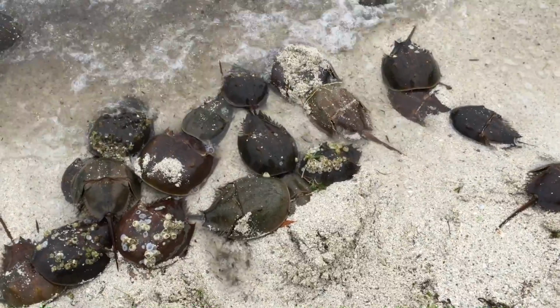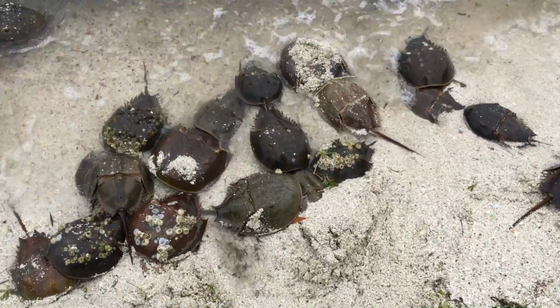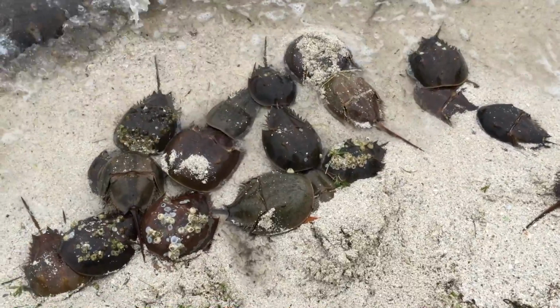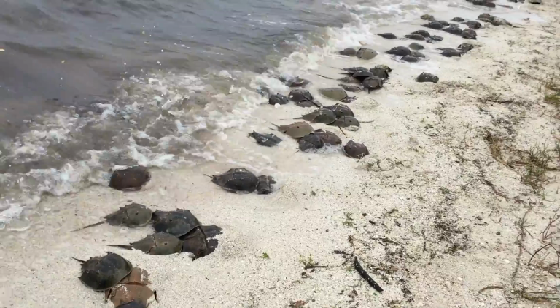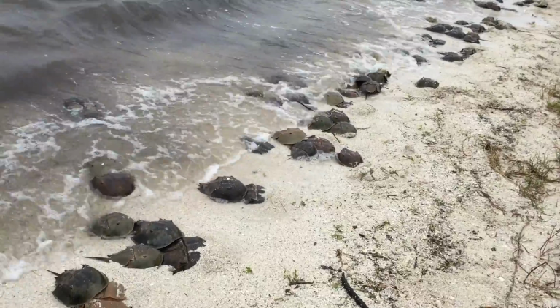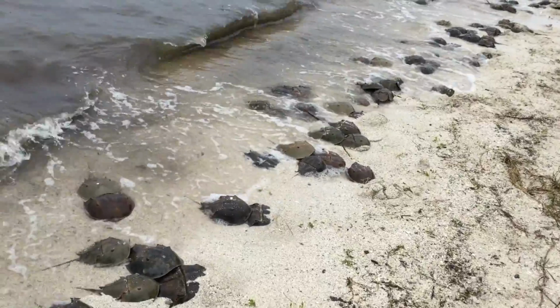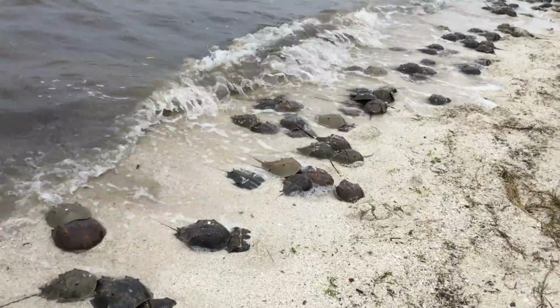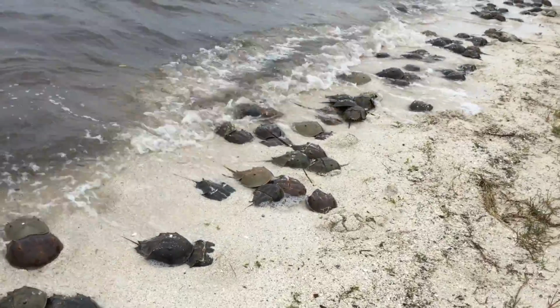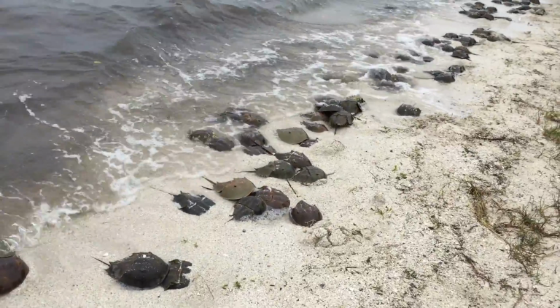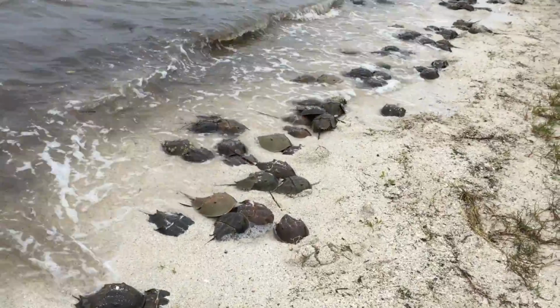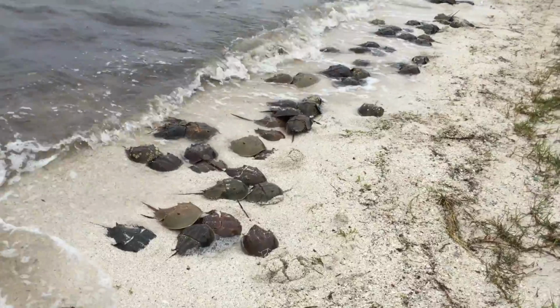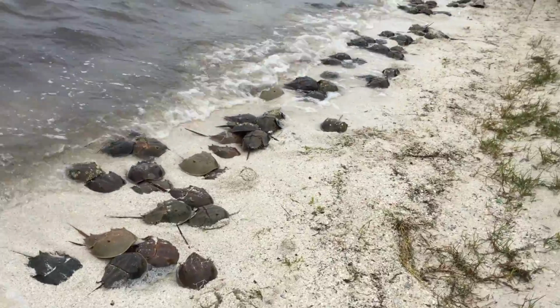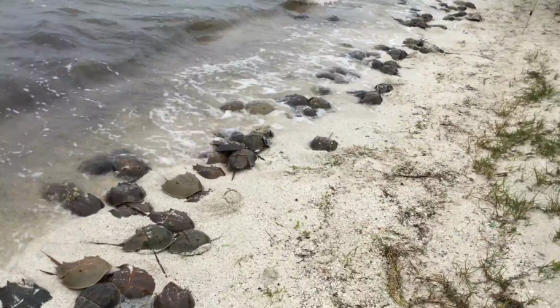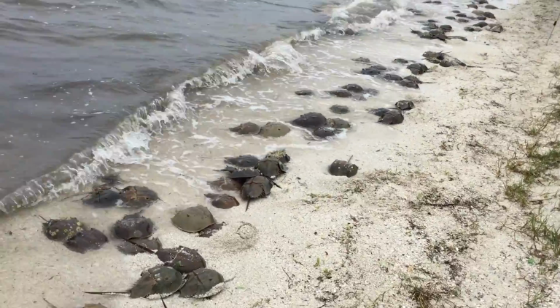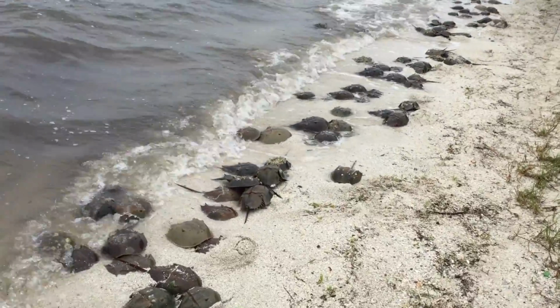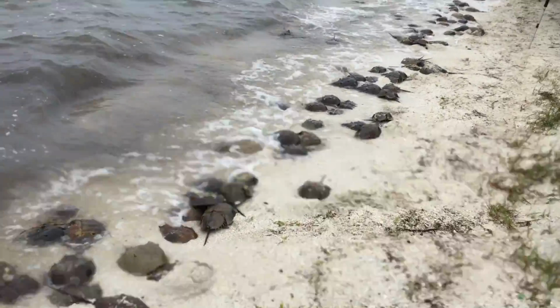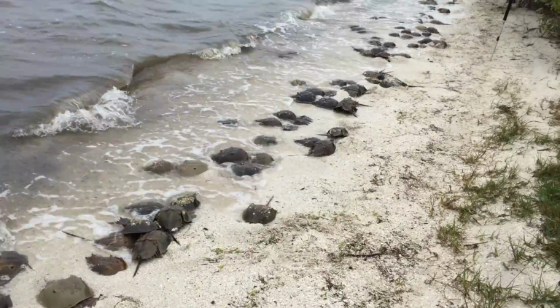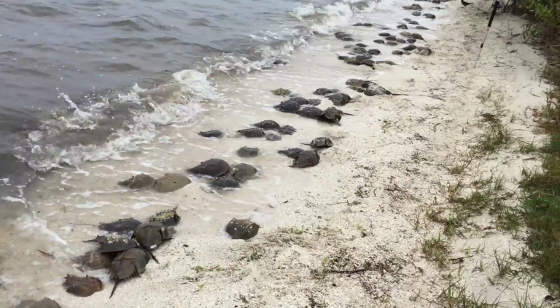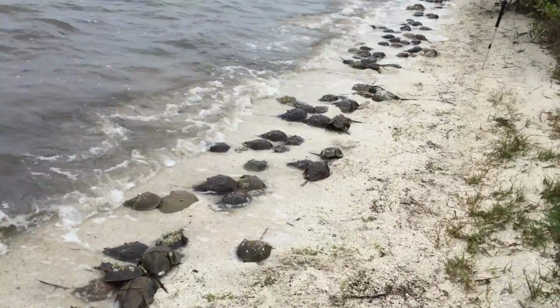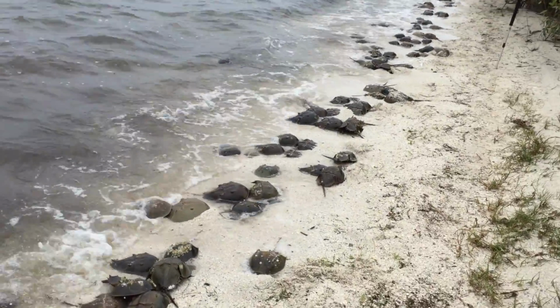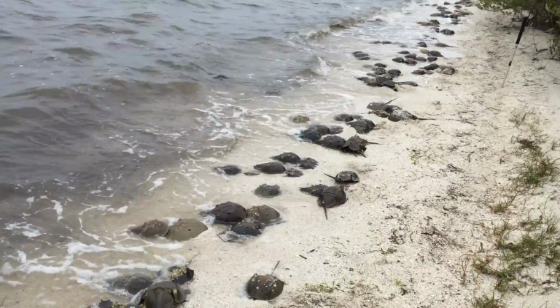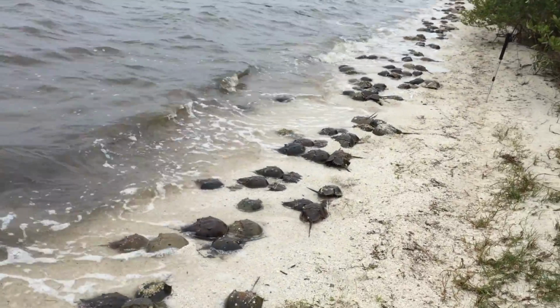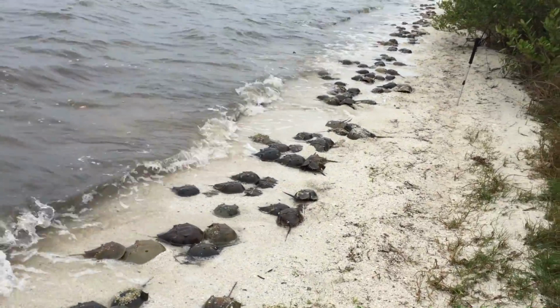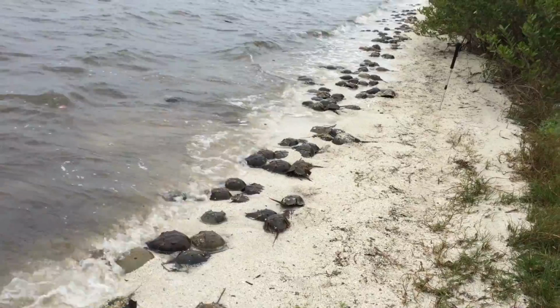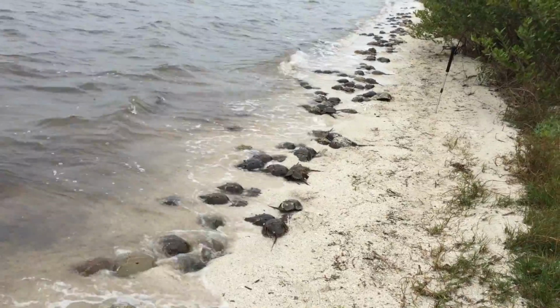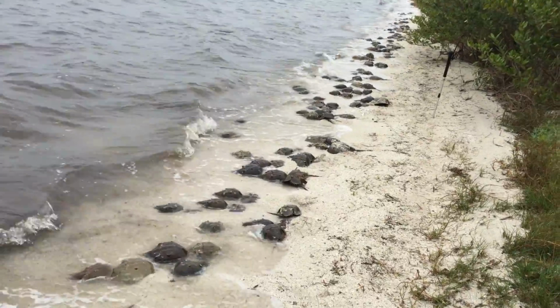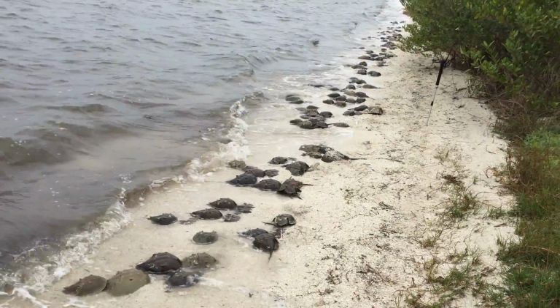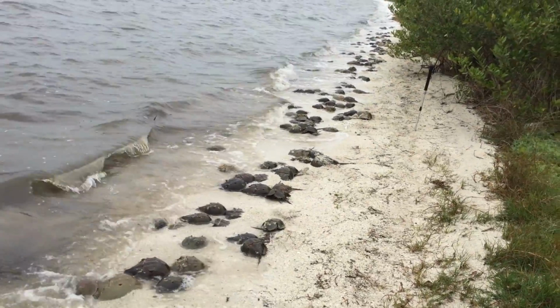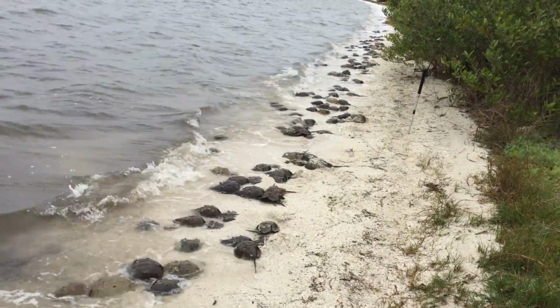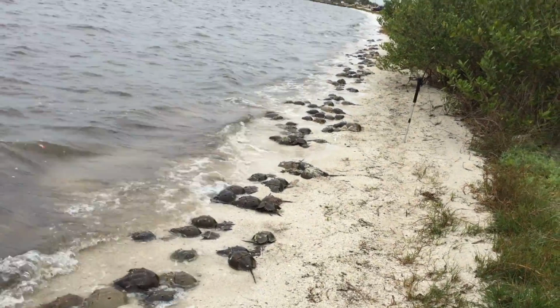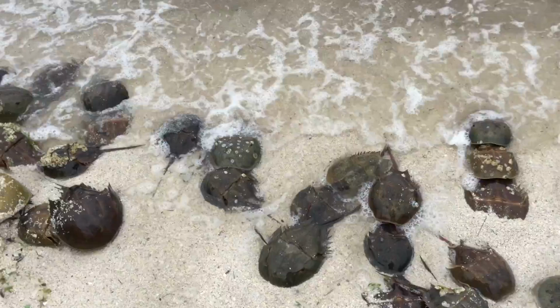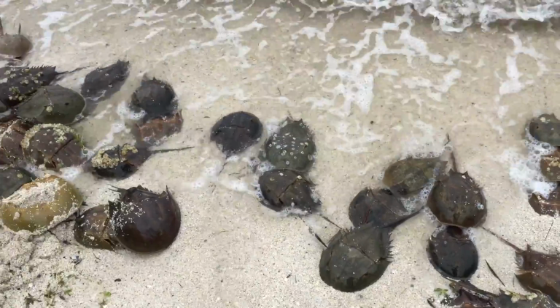As far as I can see along the shoreline, there's horseshoe crabs. I counted probably close to 1,500 — I haven't tallied it up yet, but I counted at least 1,500 horseshoe crabs here today.